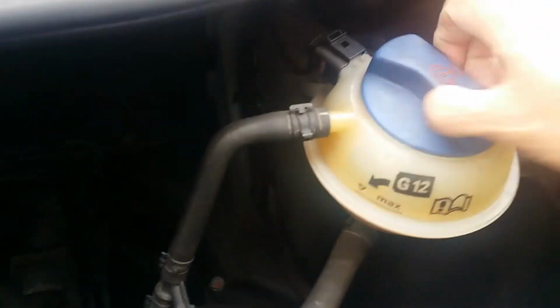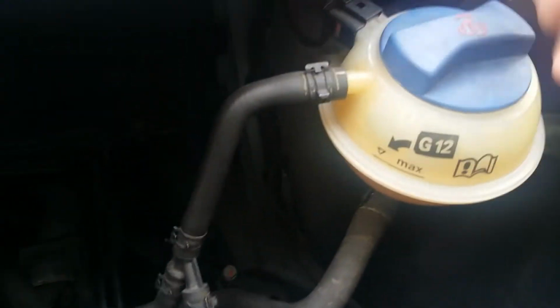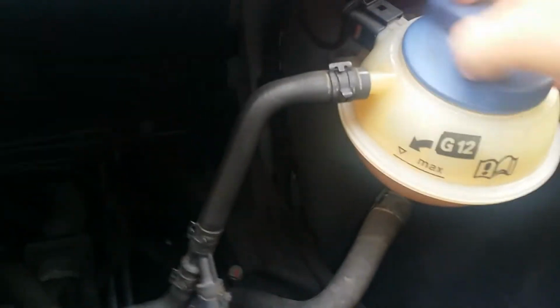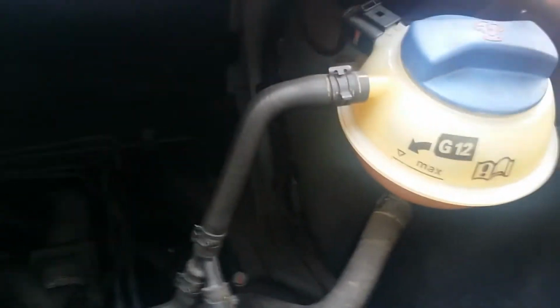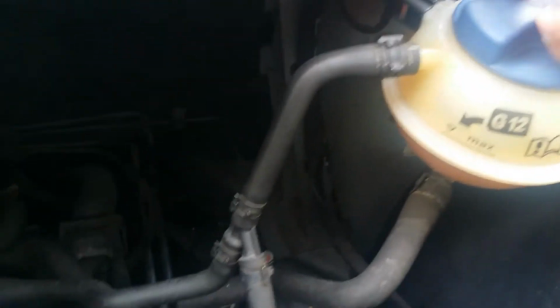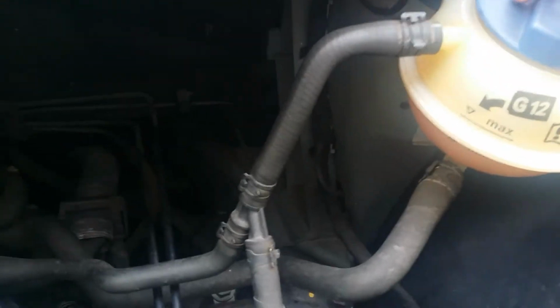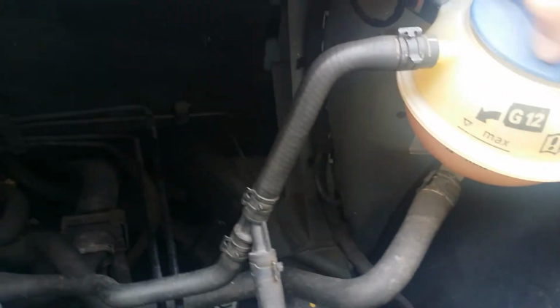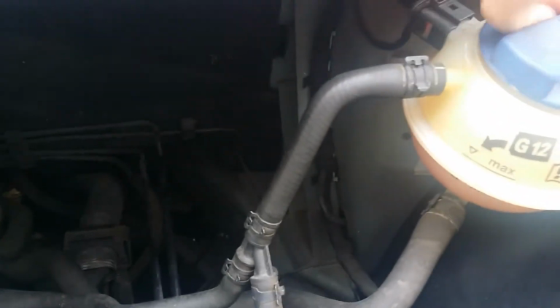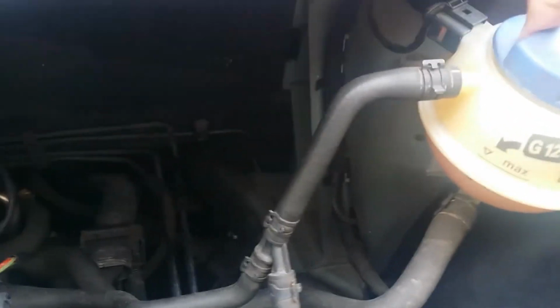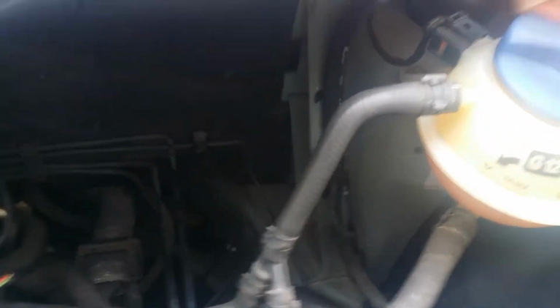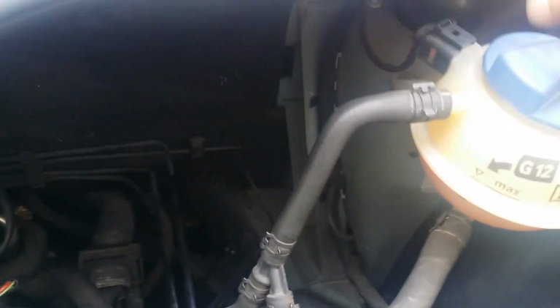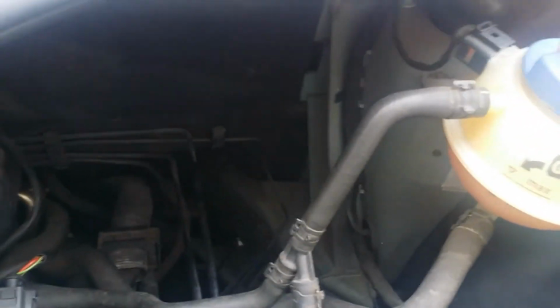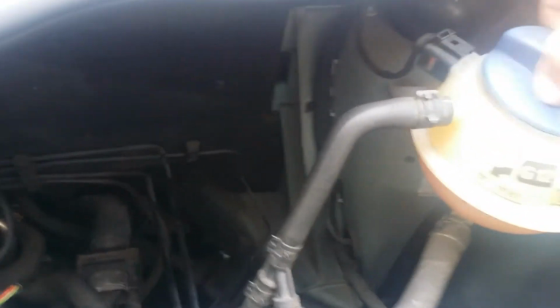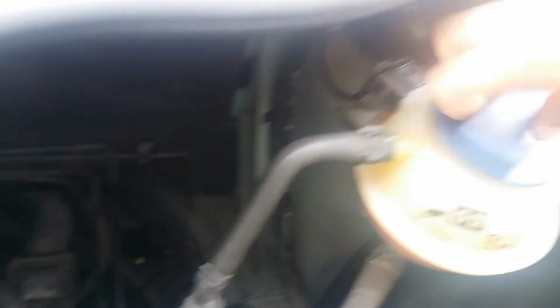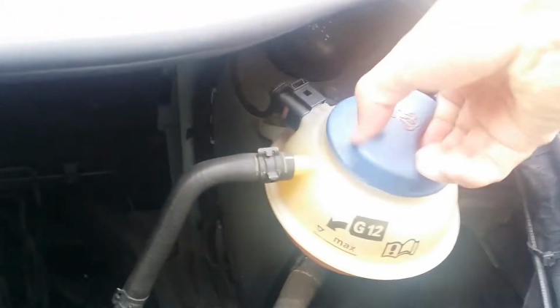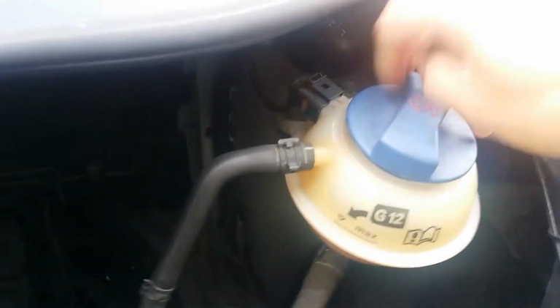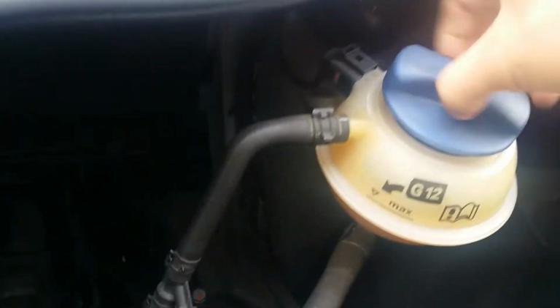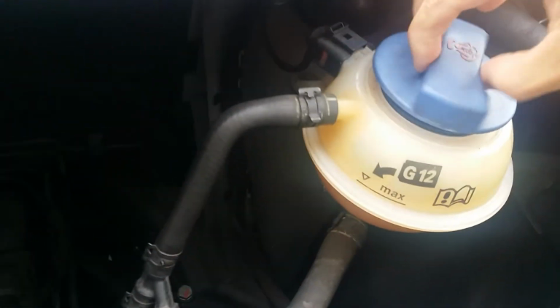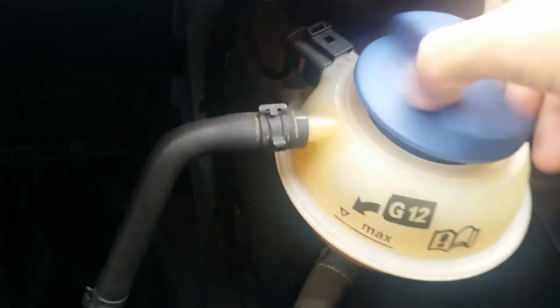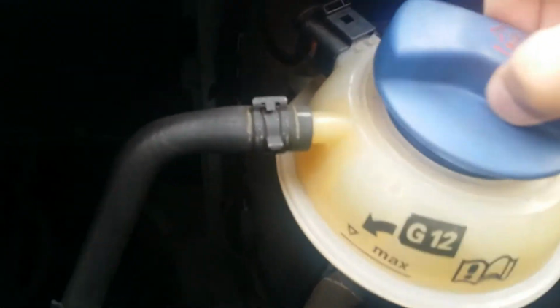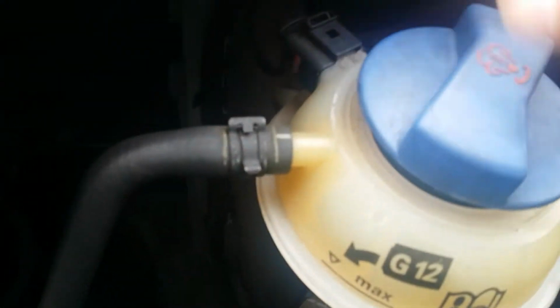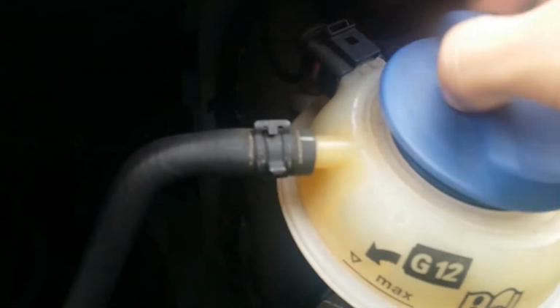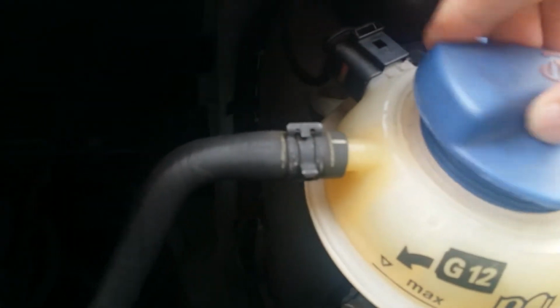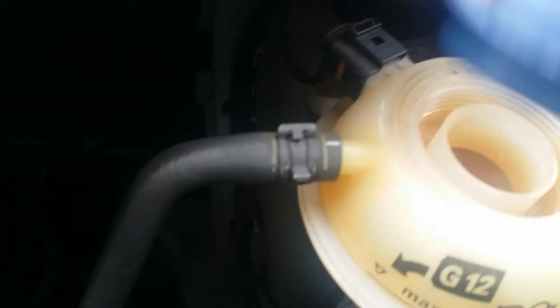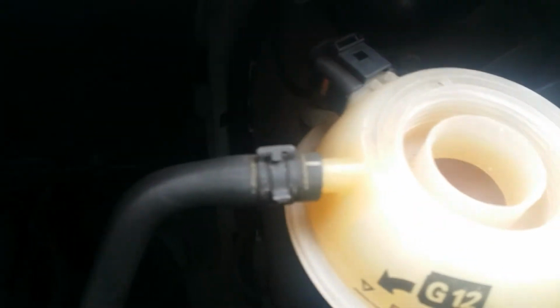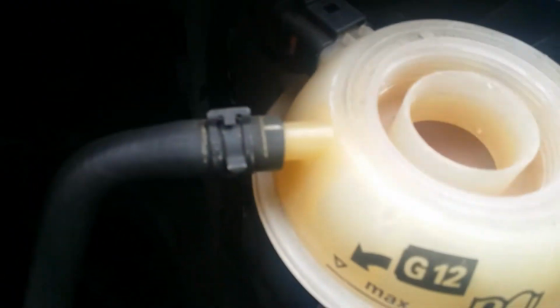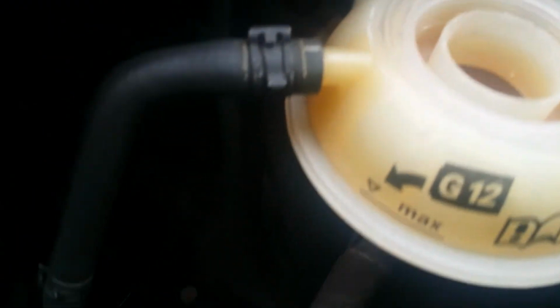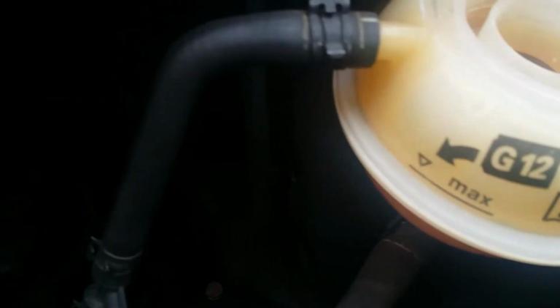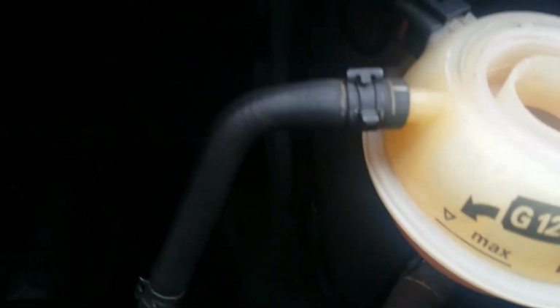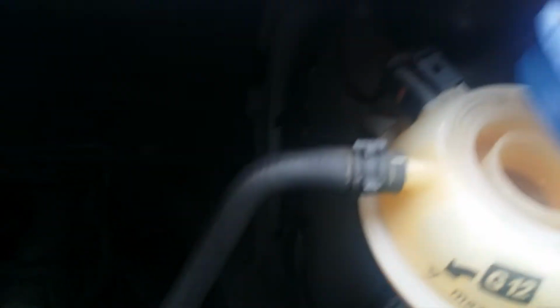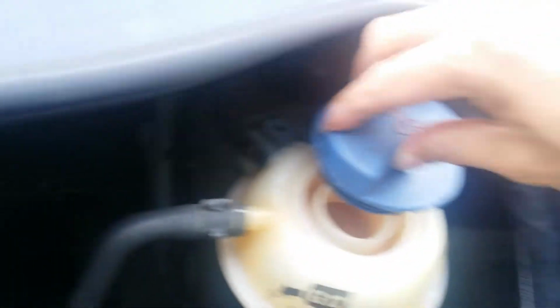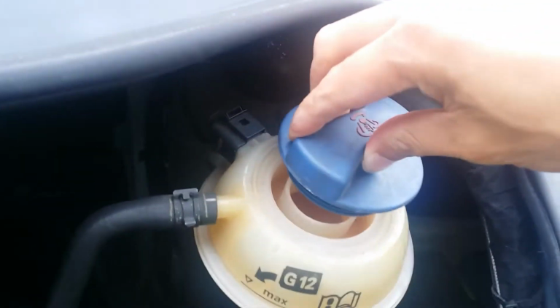Coolant level, coolant level — still perfect.